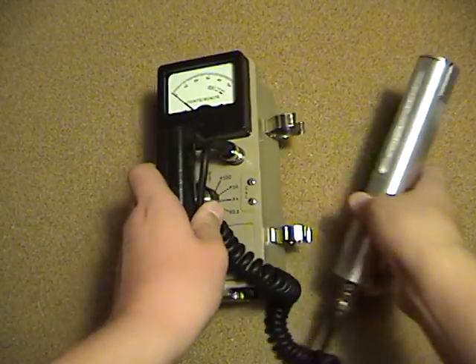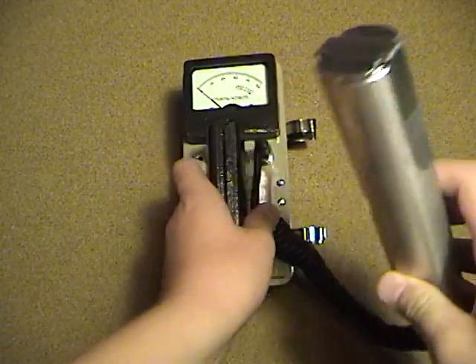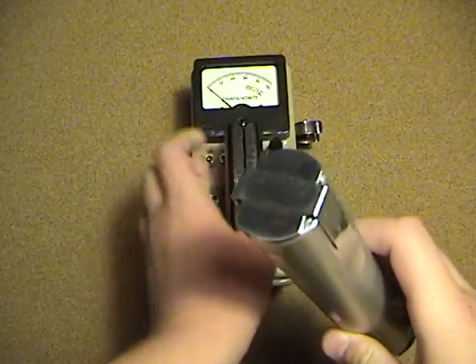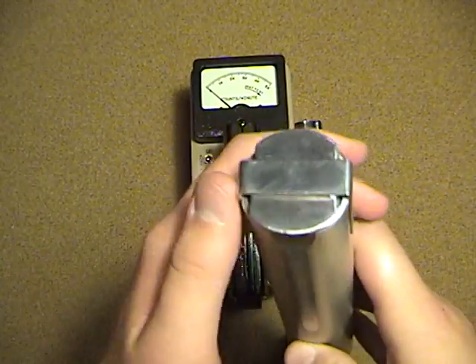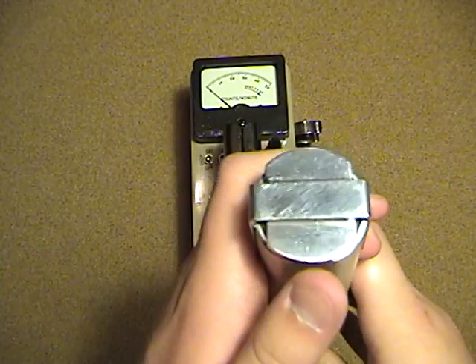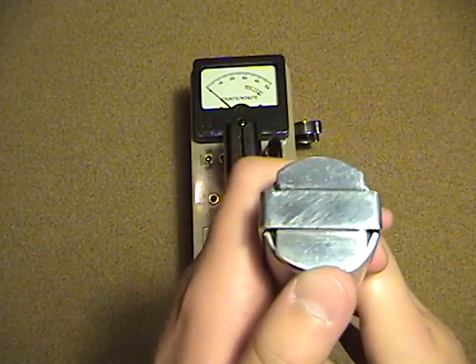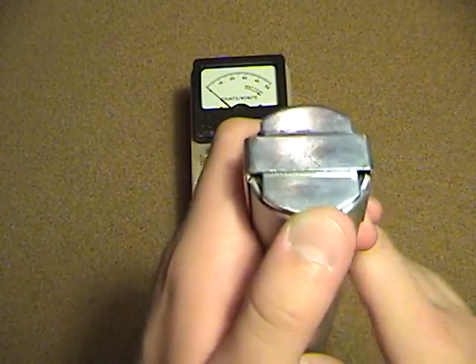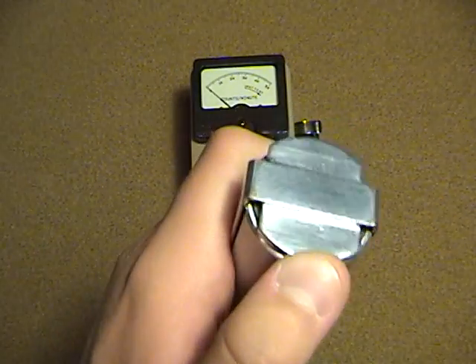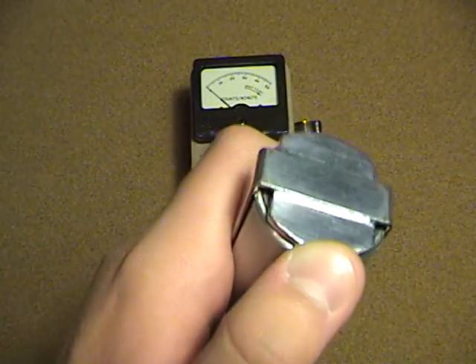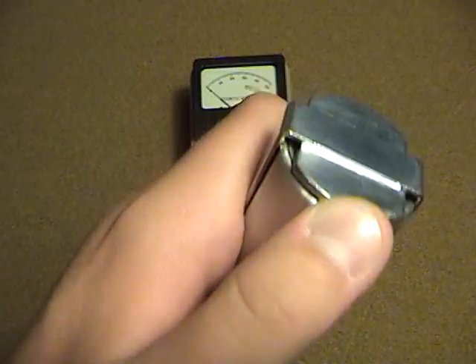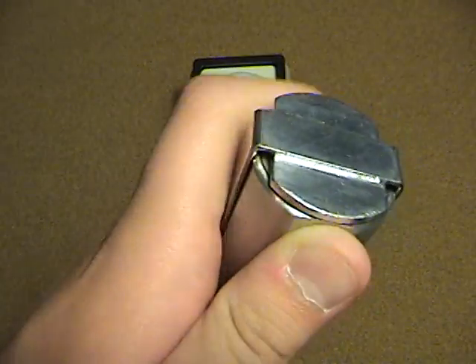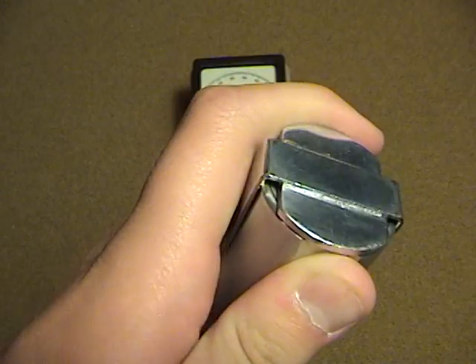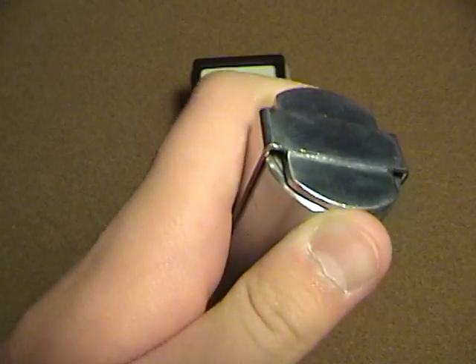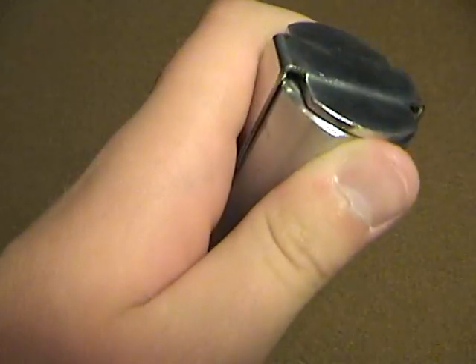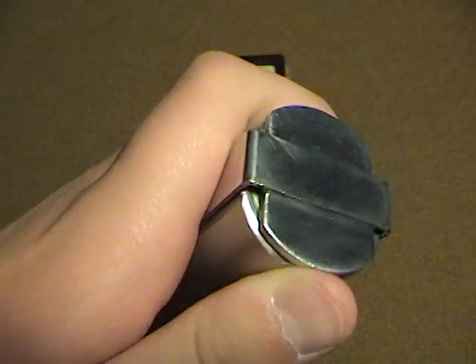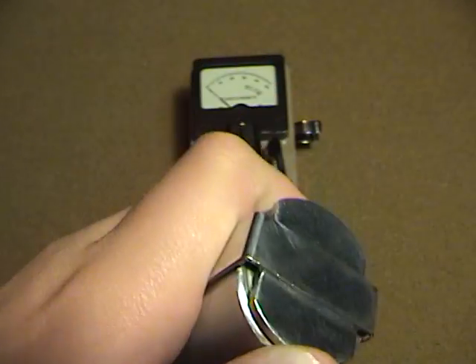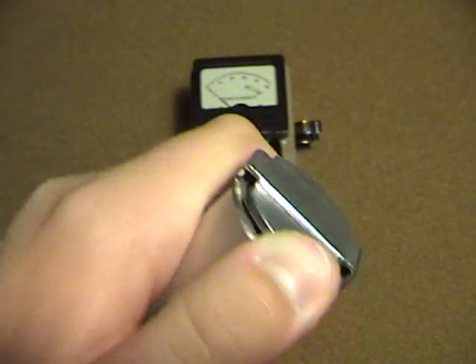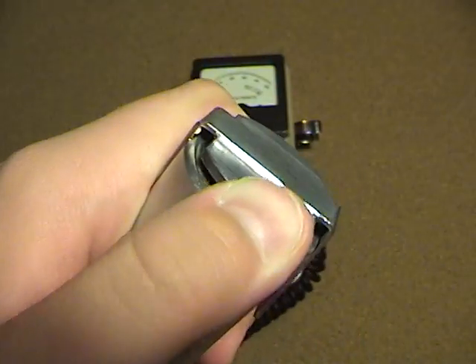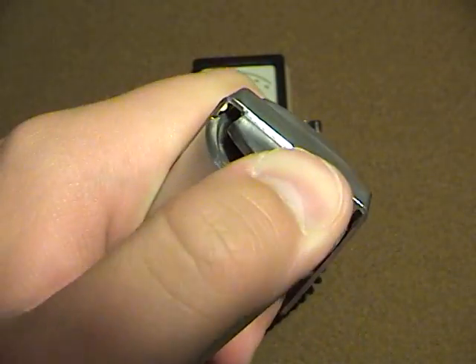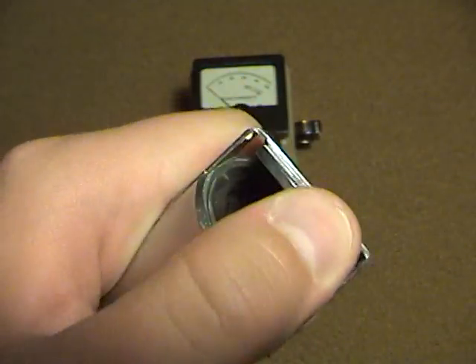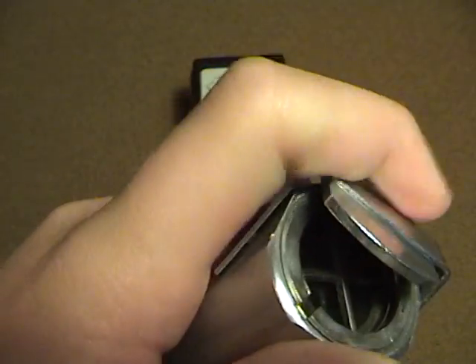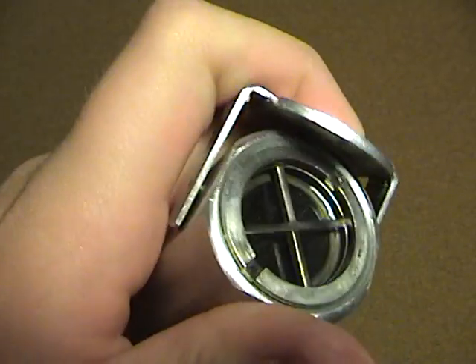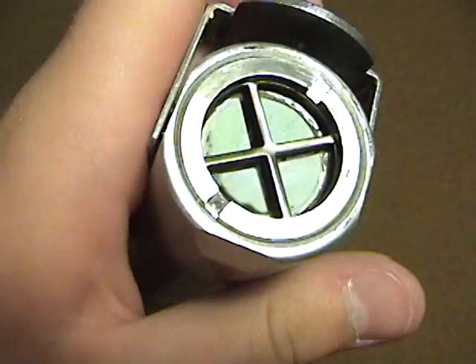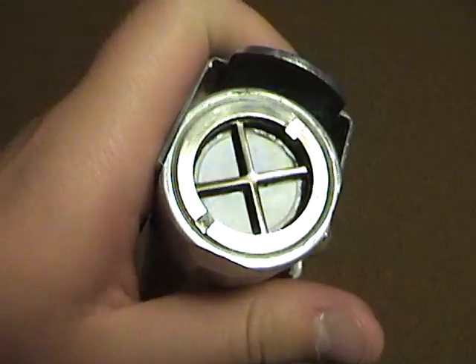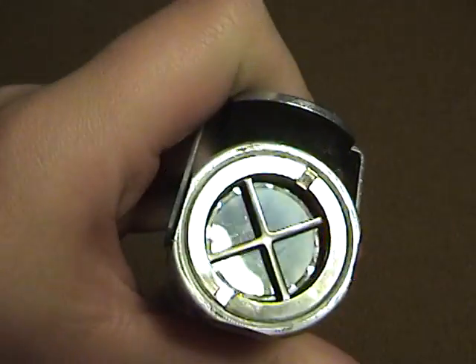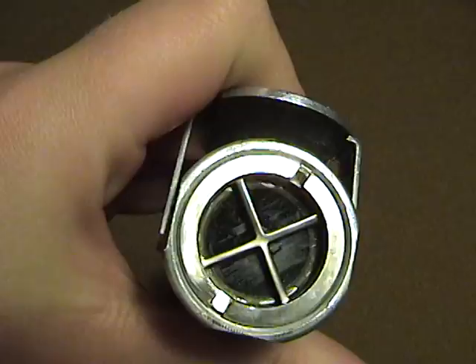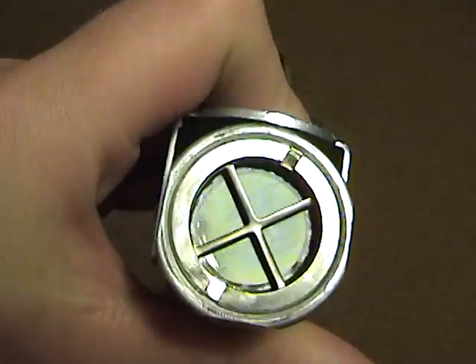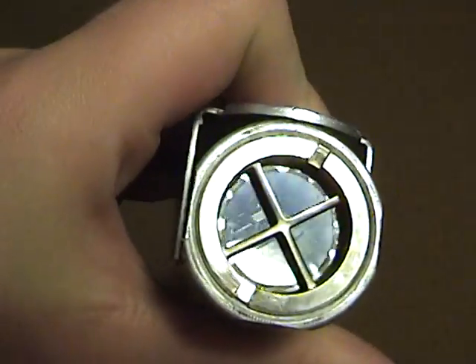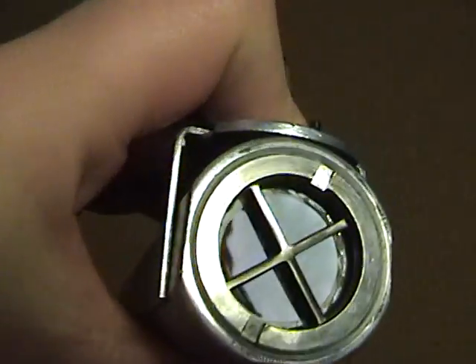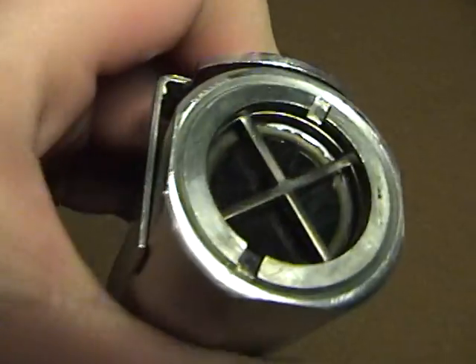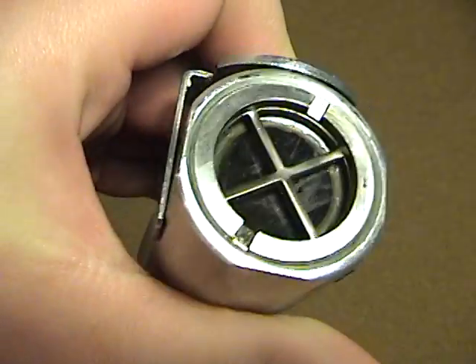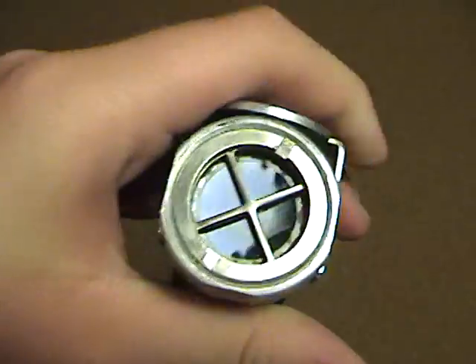The shield on the front here blocks alpha and beta radiation so only gamma can get through. And when you open it, it can detect alpha, beta, and gamma. And that's the micro window right there.